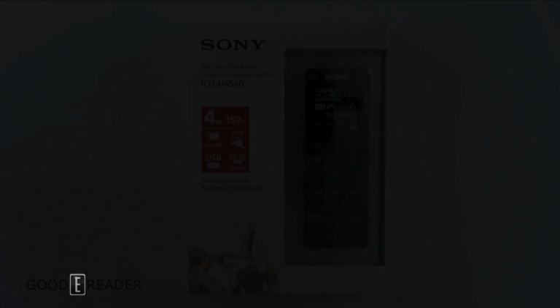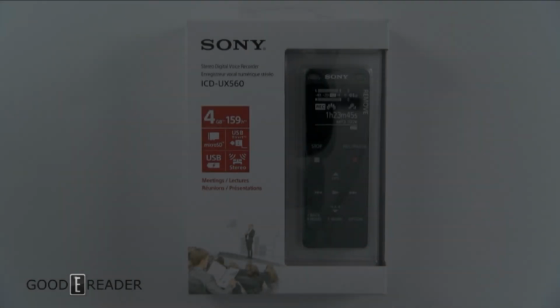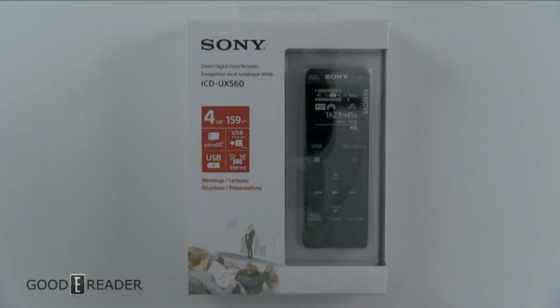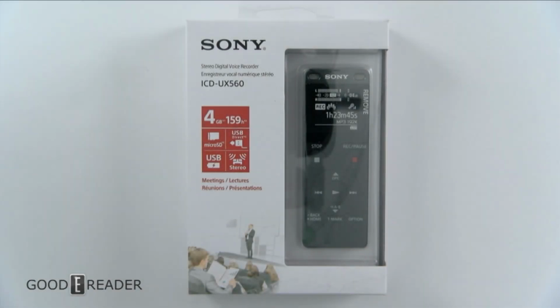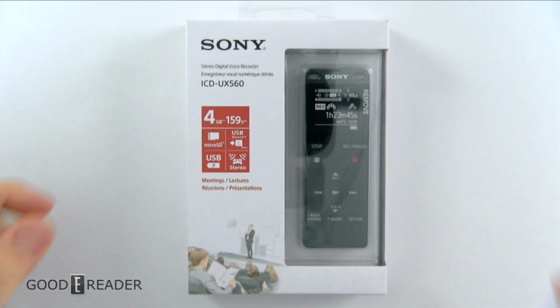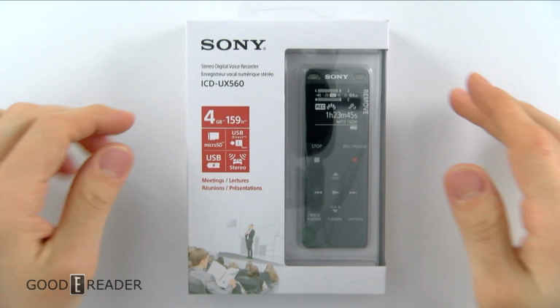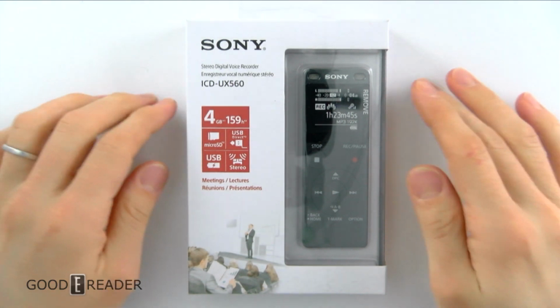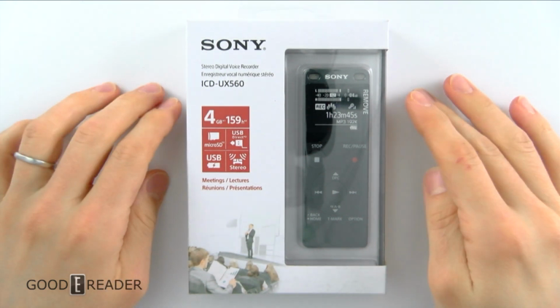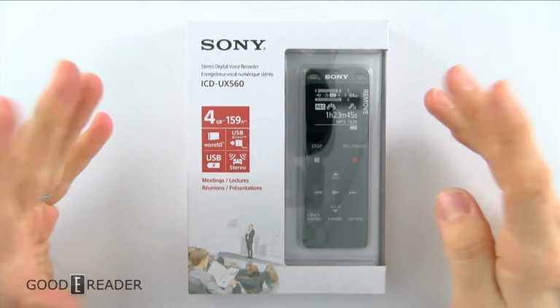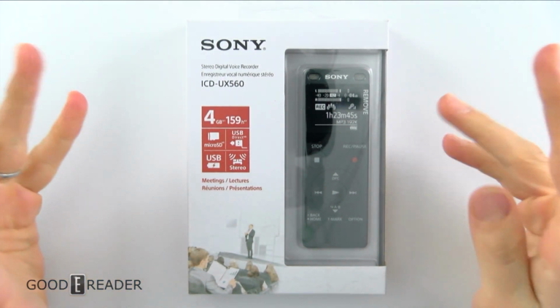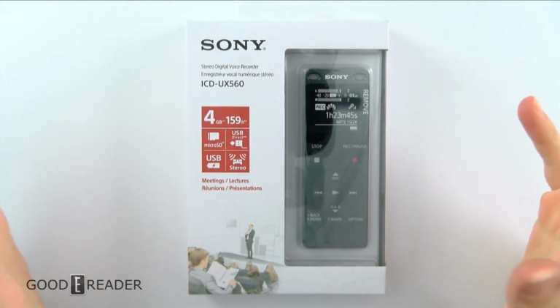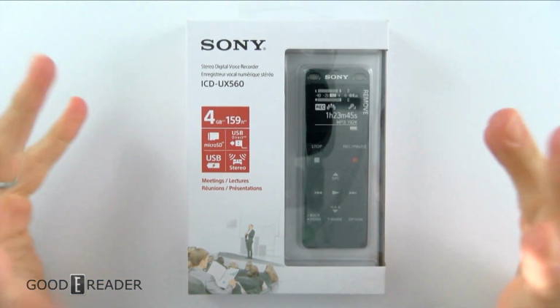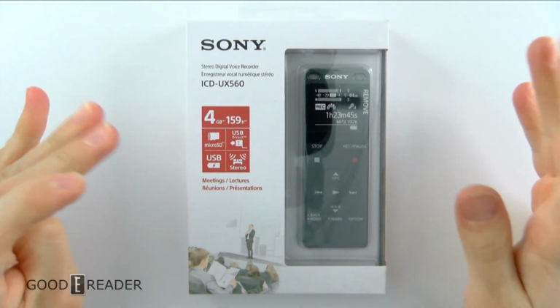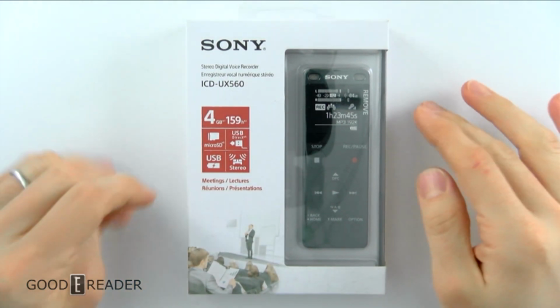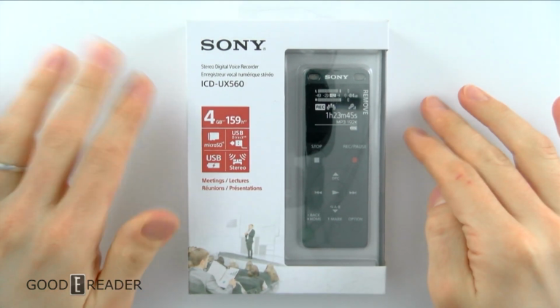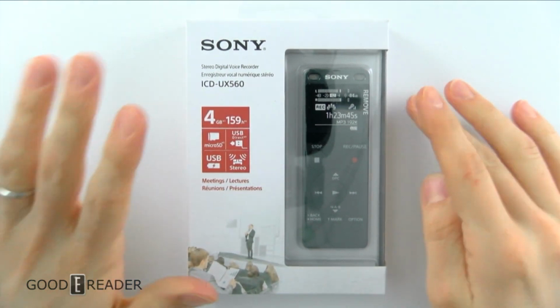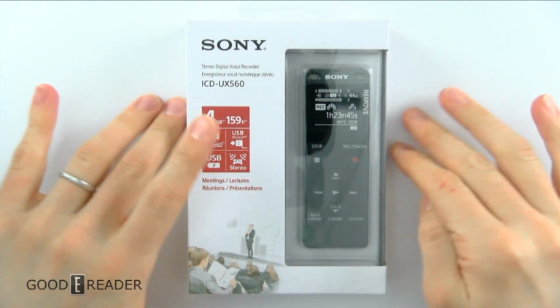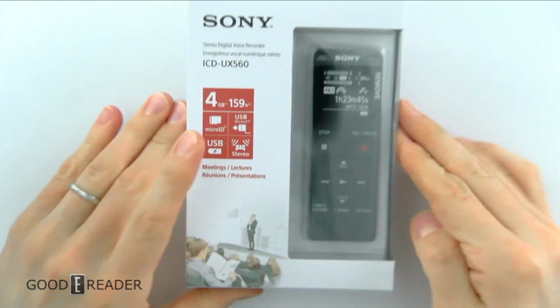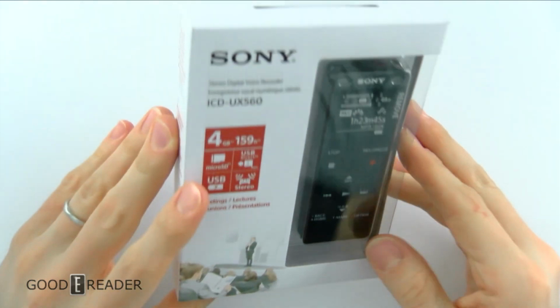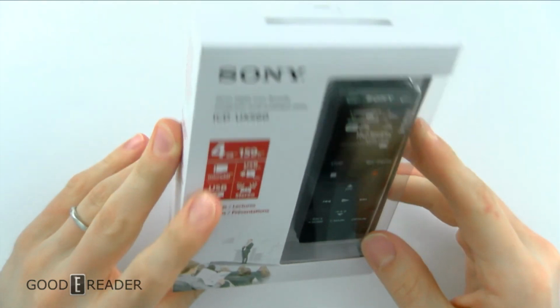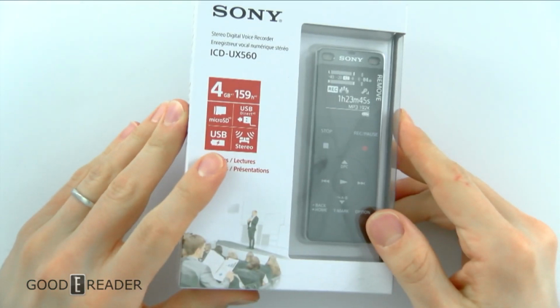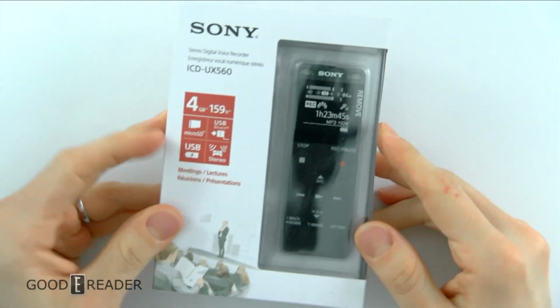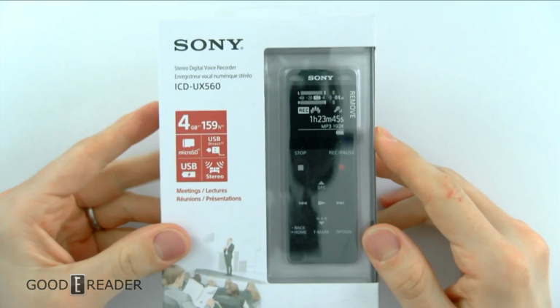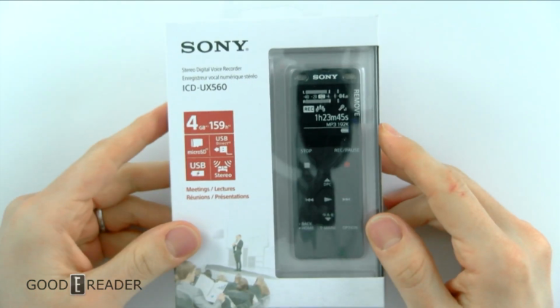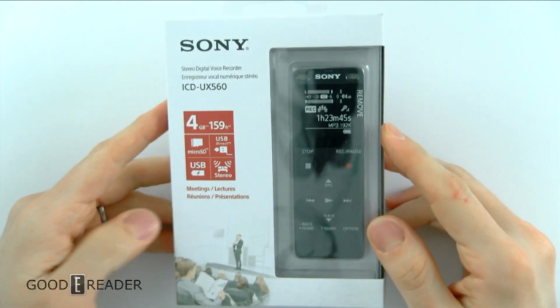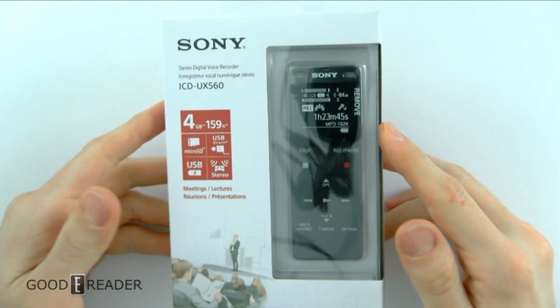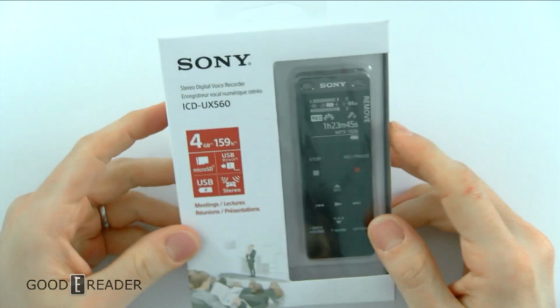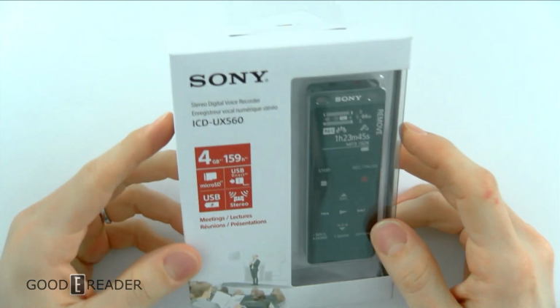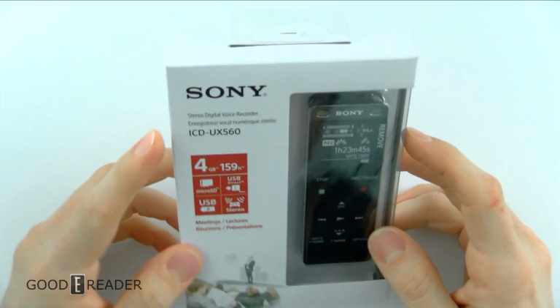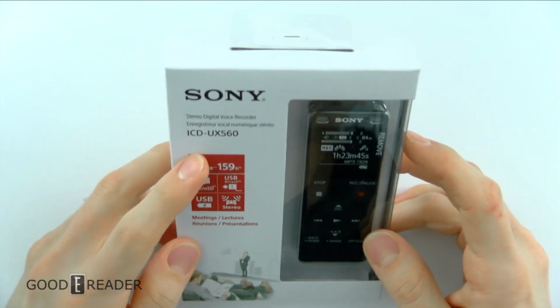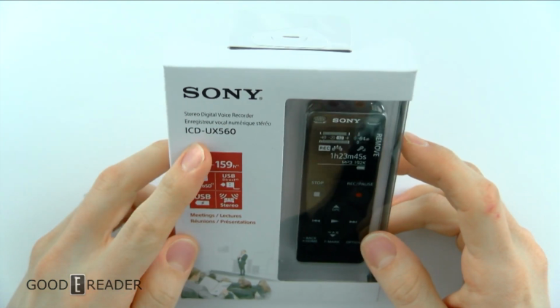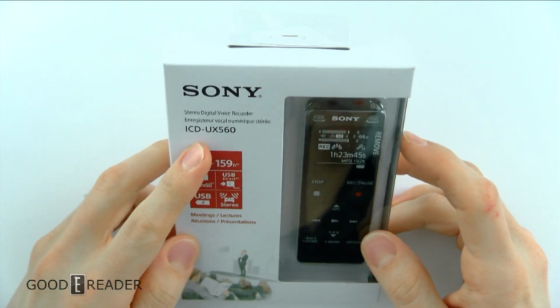Hey guys, this is Peter with GoodyReader.com. This has nothing to do with e-readers — it's not running e-ink — but it was a sample sent to us, so we thought we'd check it out and do an unboxing.